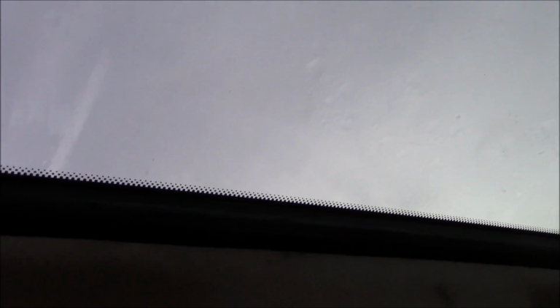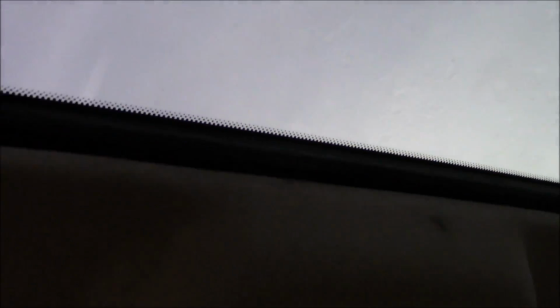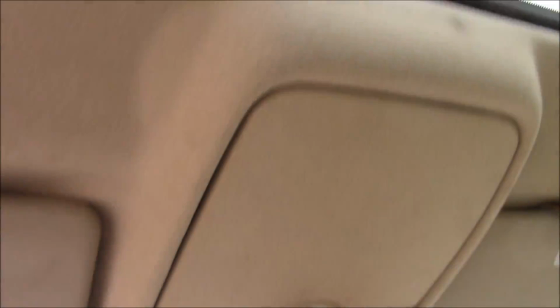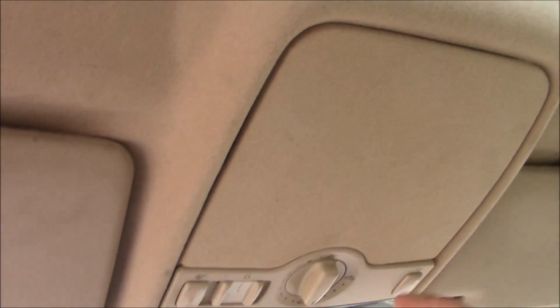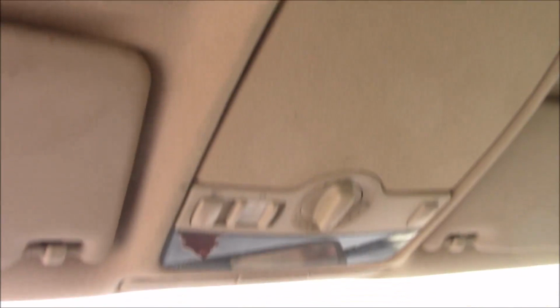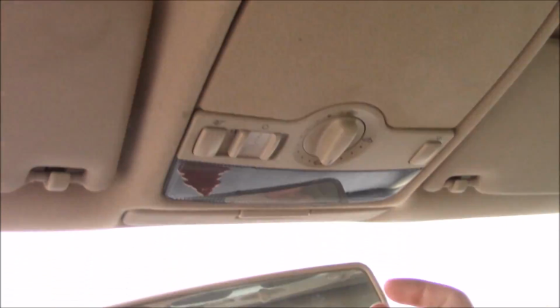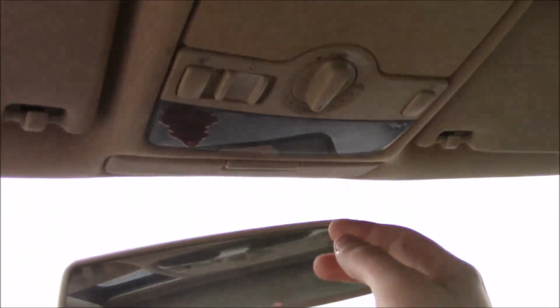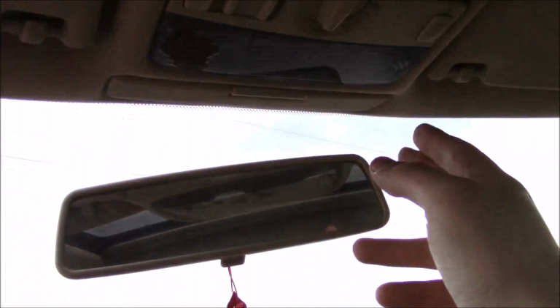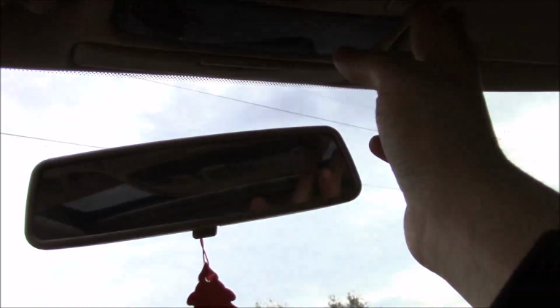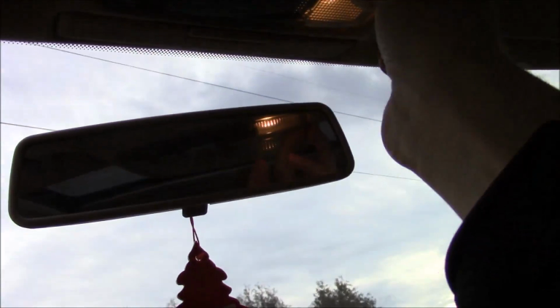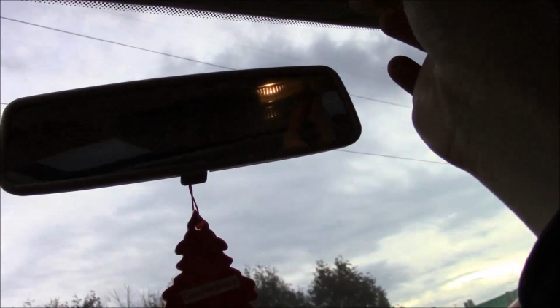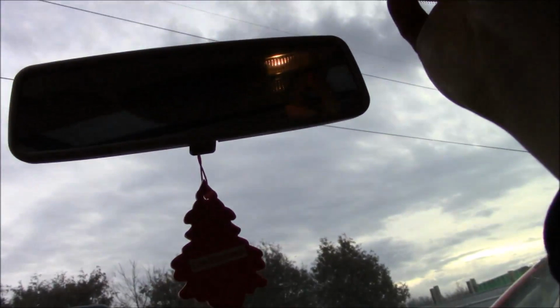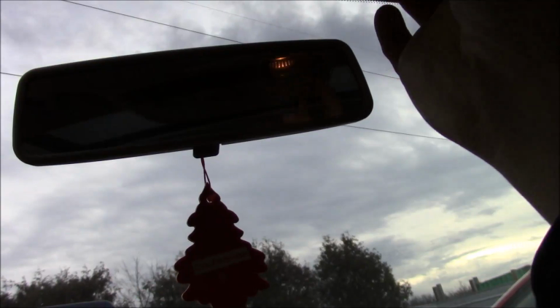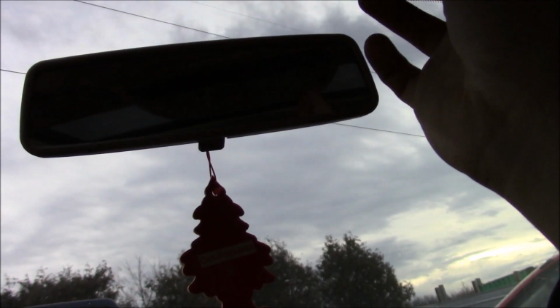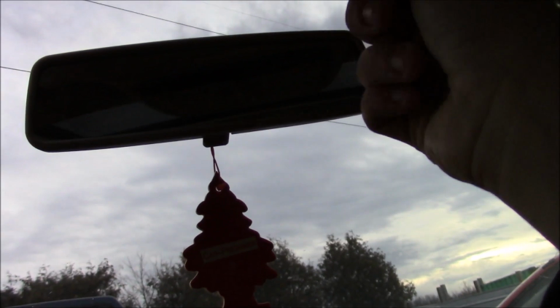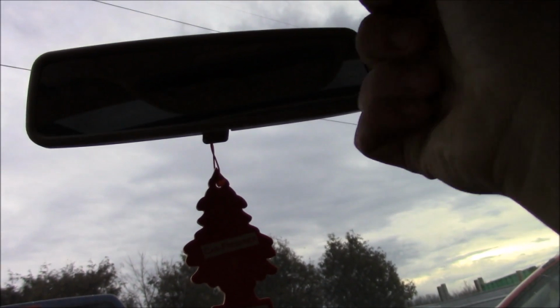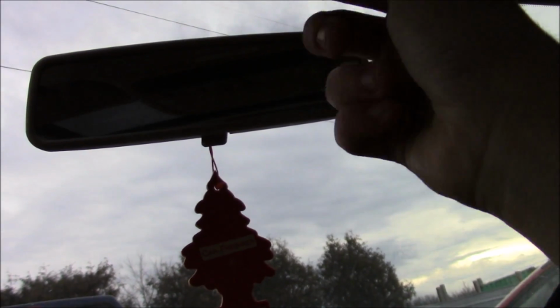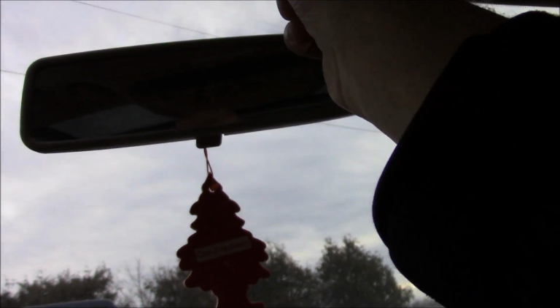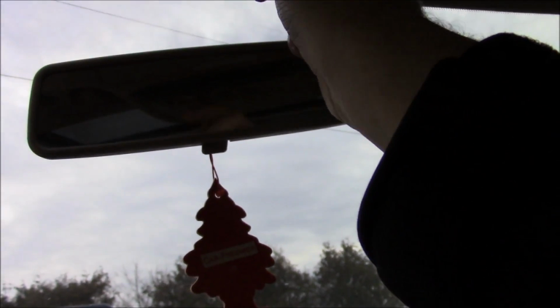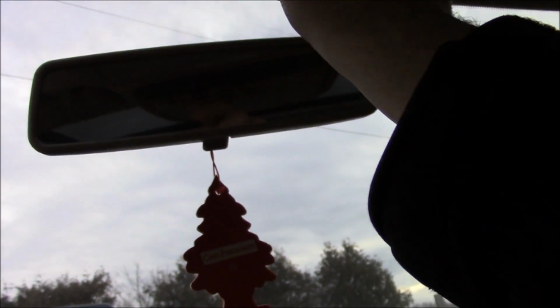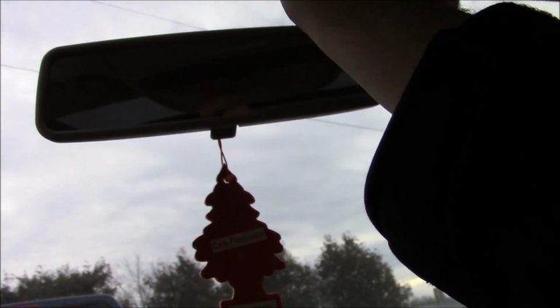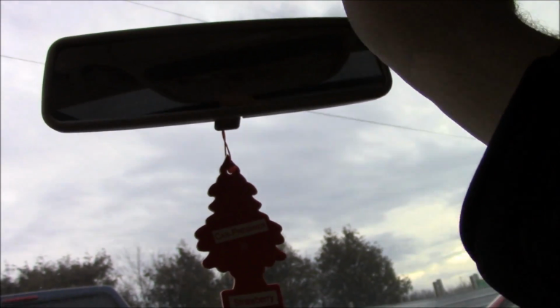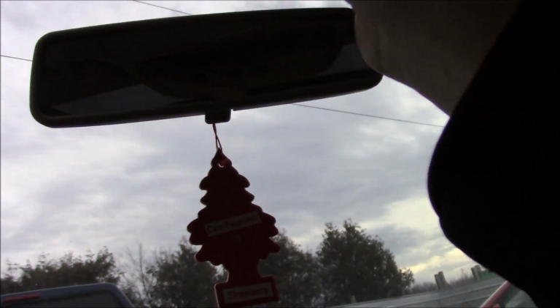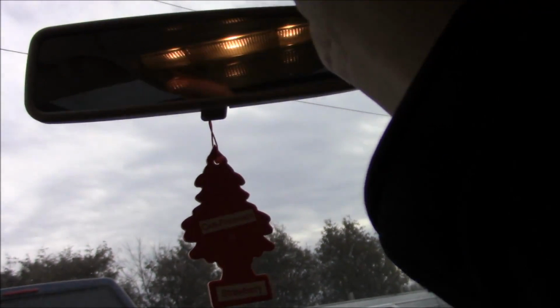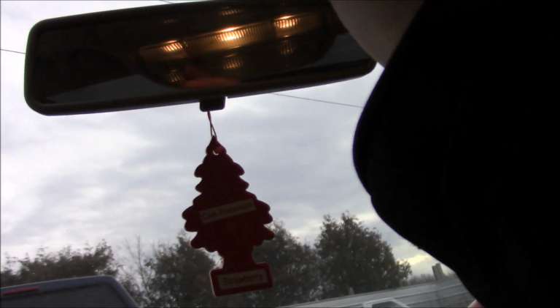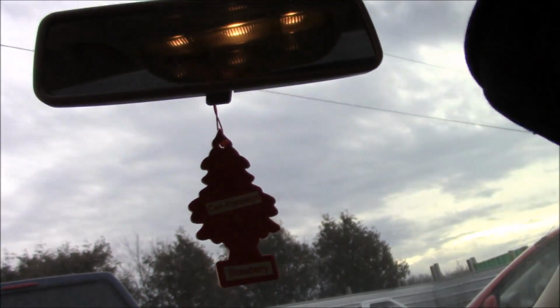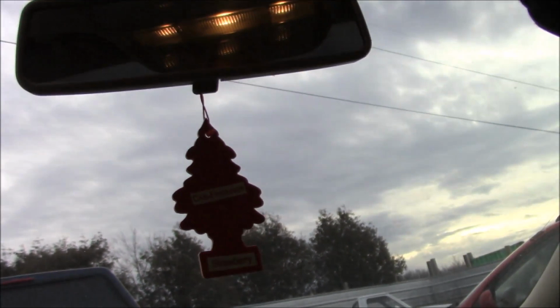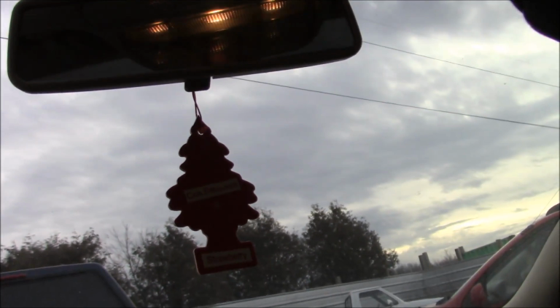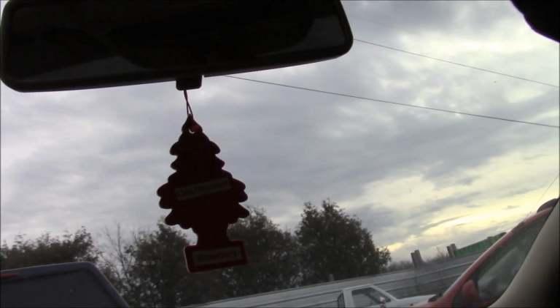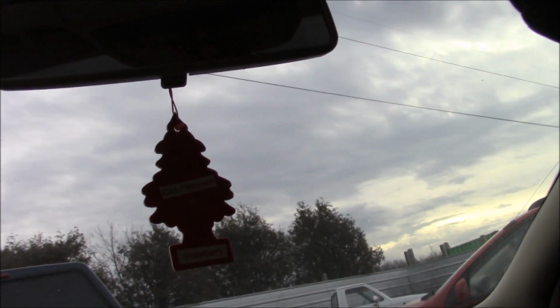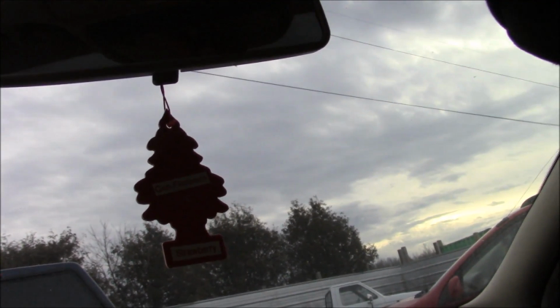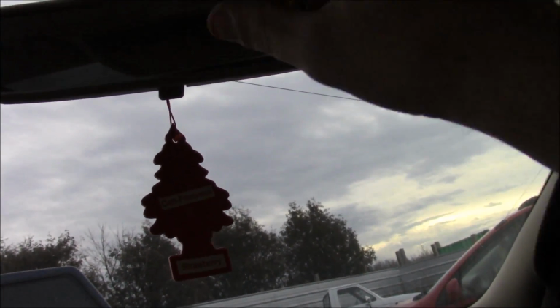I like sunroofs. The dome light lights up the whole thing.